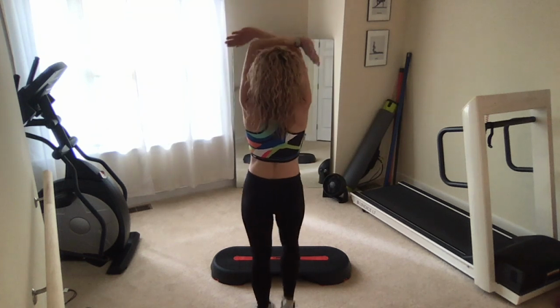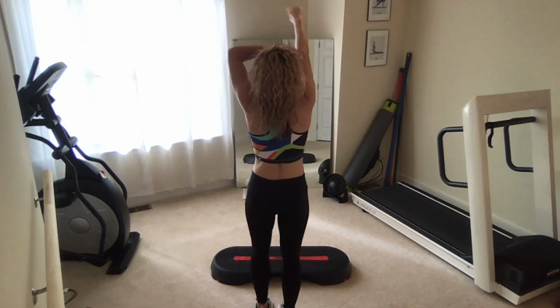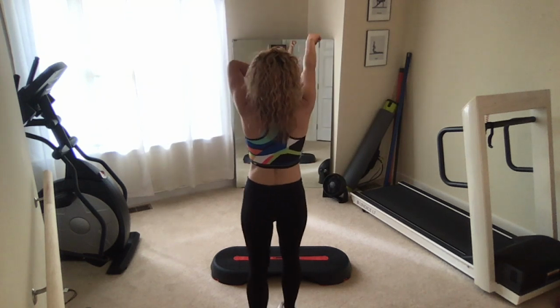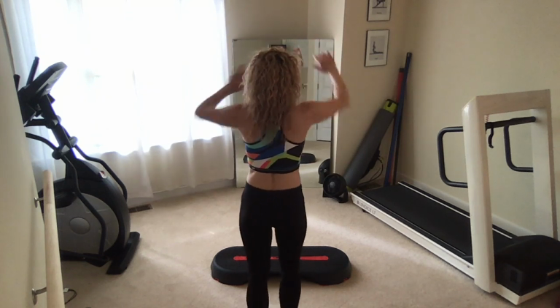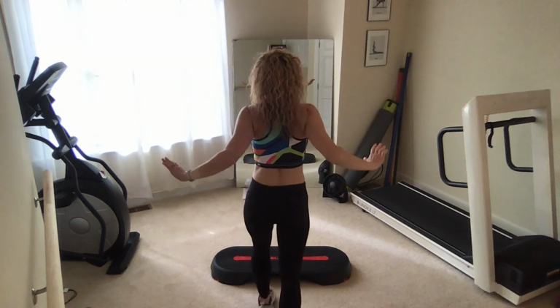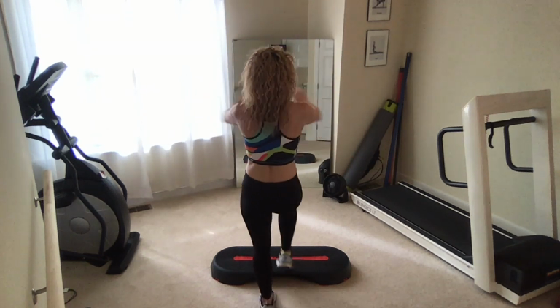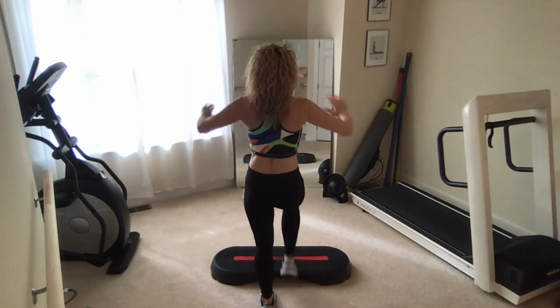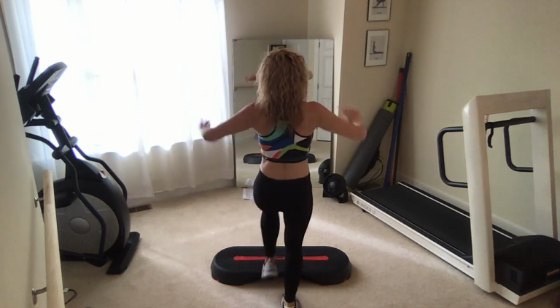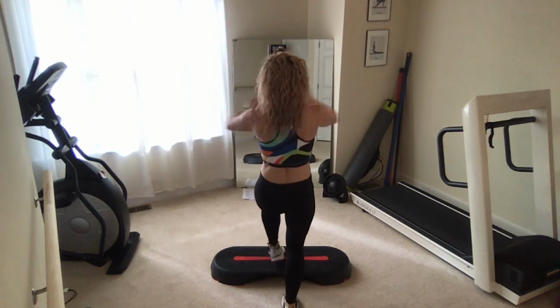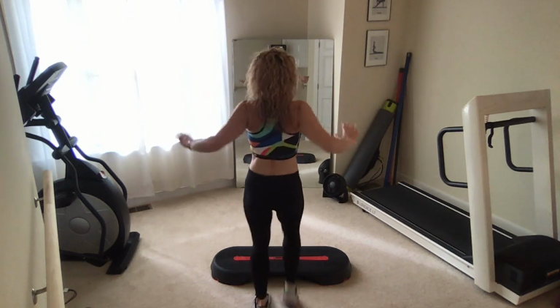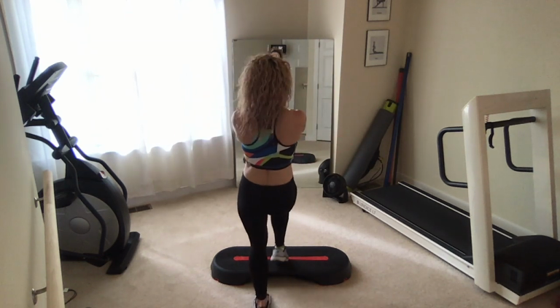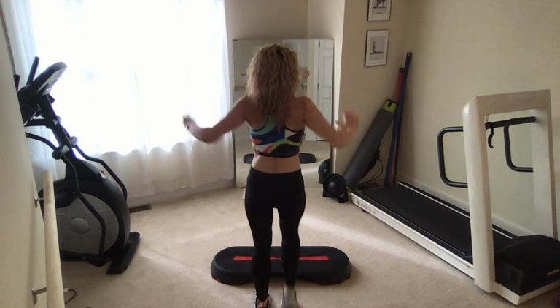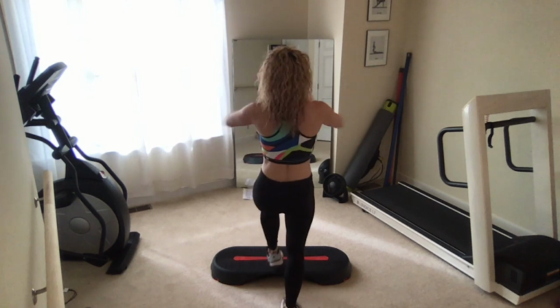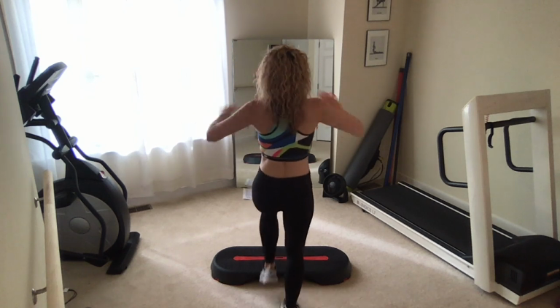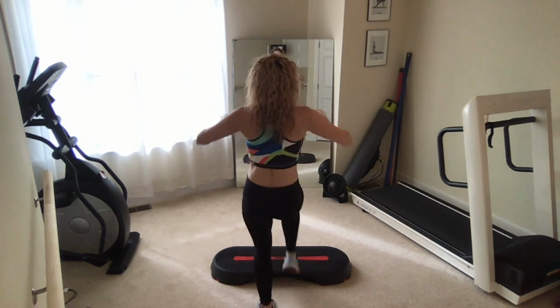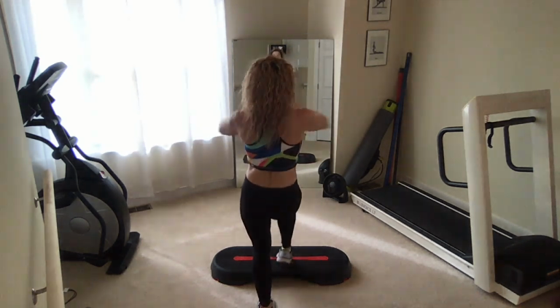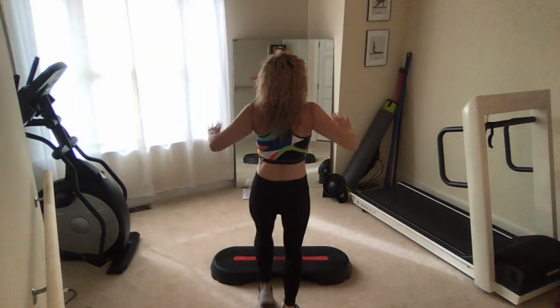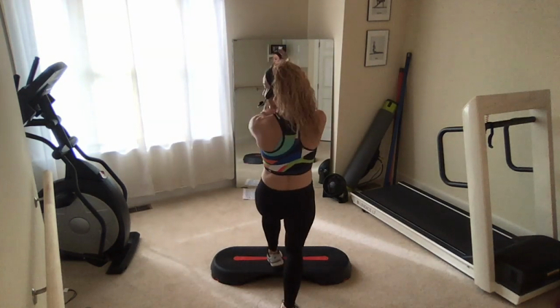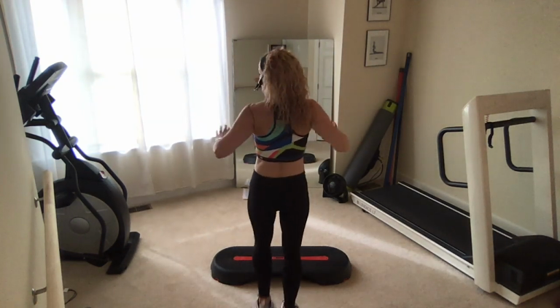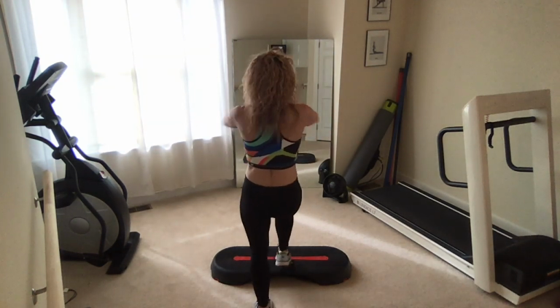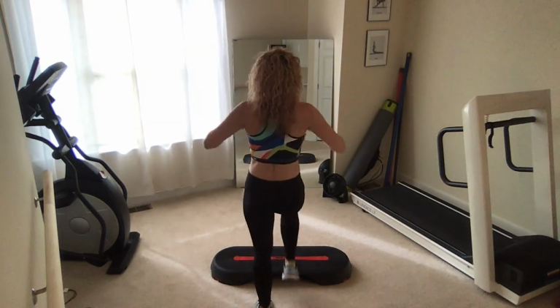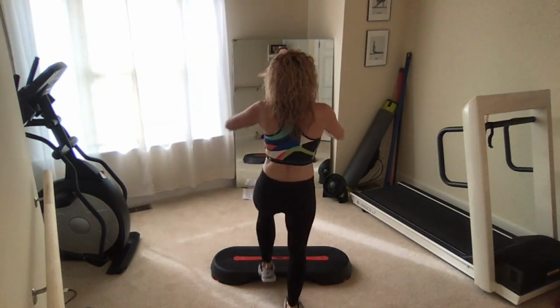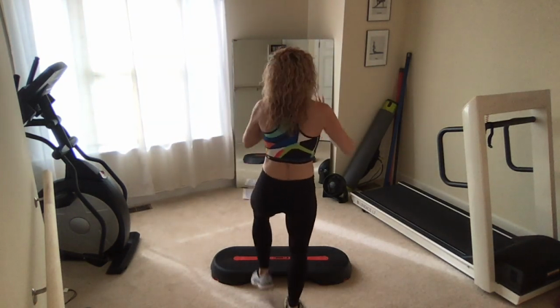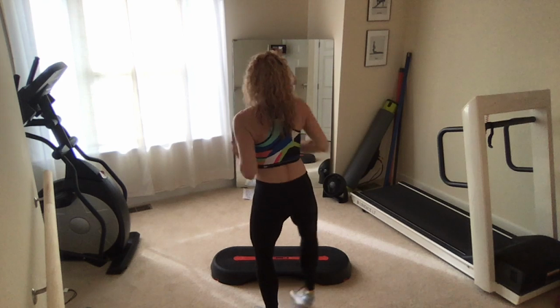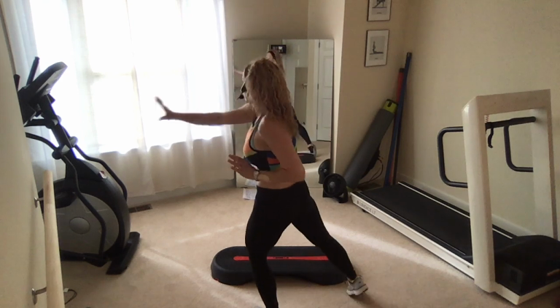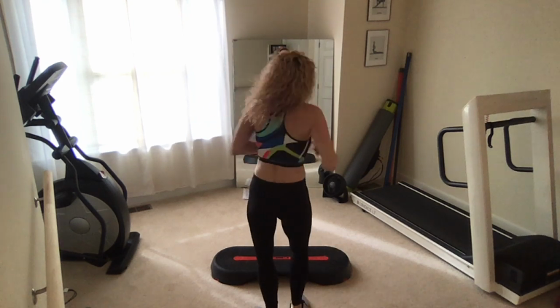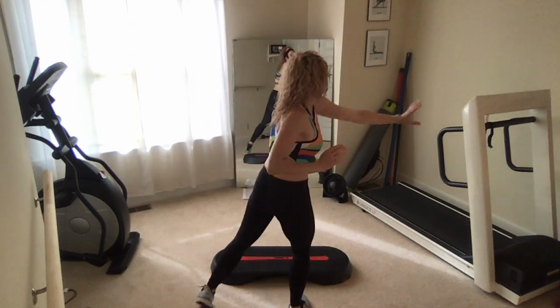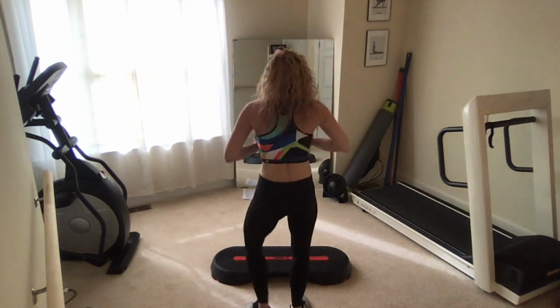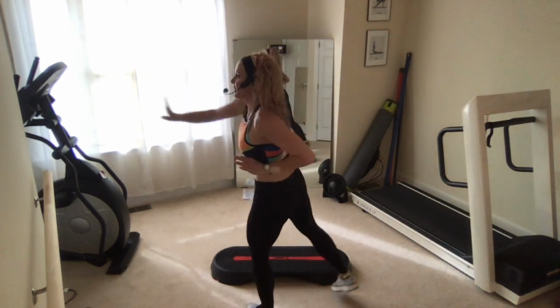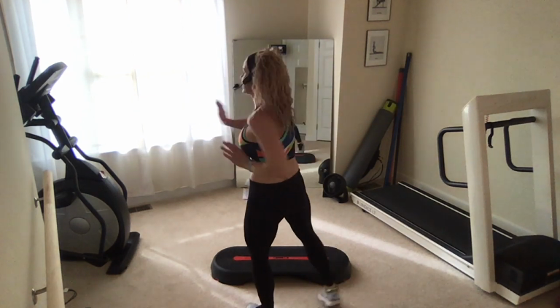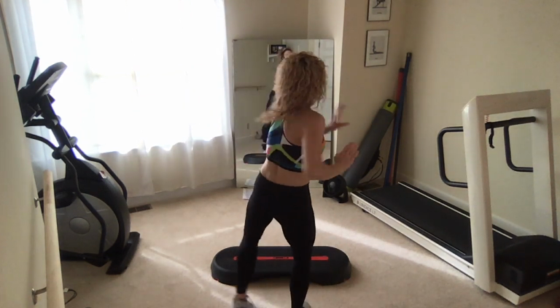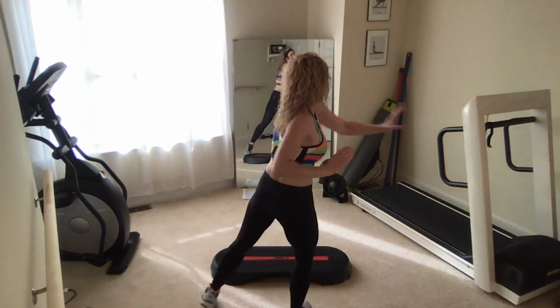Now going to be toe taps up — stay back. Just a little tap and press. Really zip the belly button in and we're going to press side to side. Tap side to side on the floor with a little press side to side, so we've got a little spinal rotation.